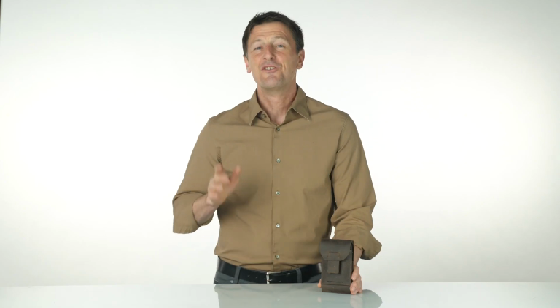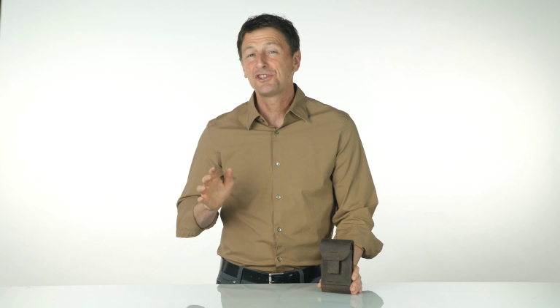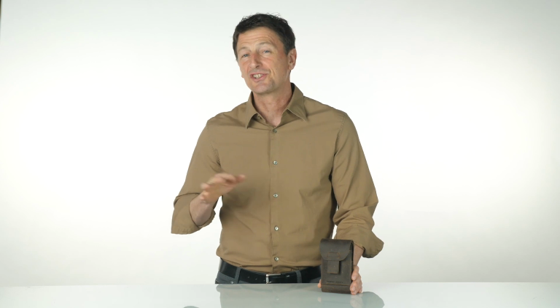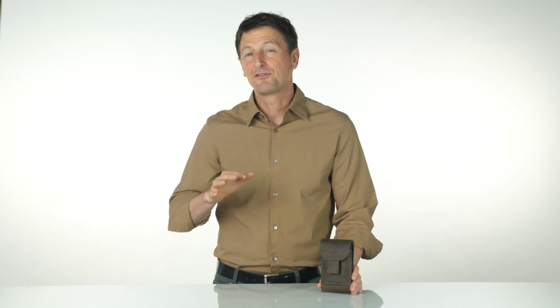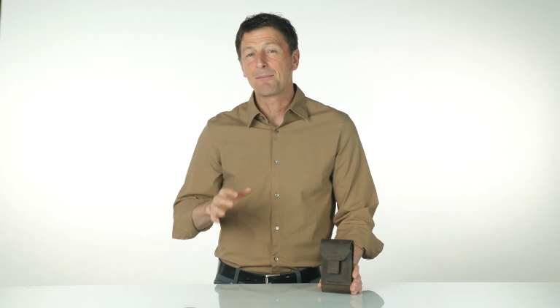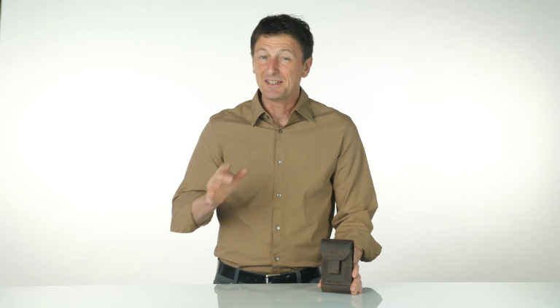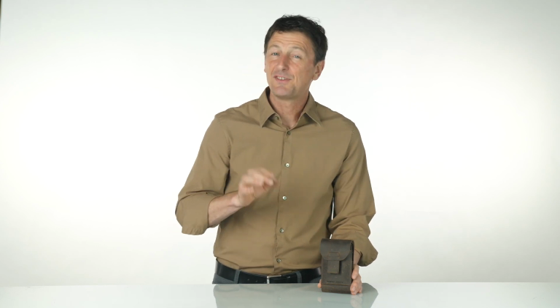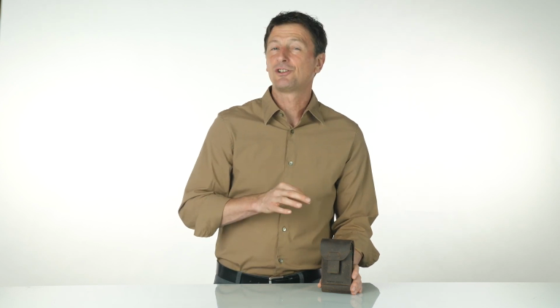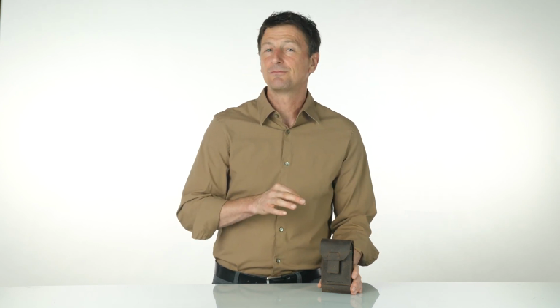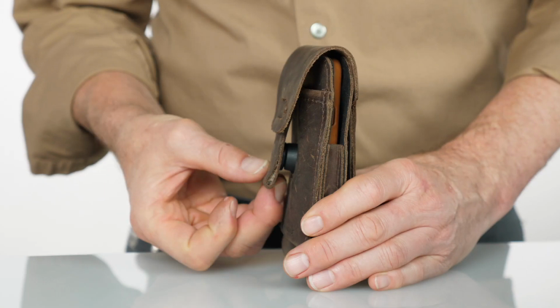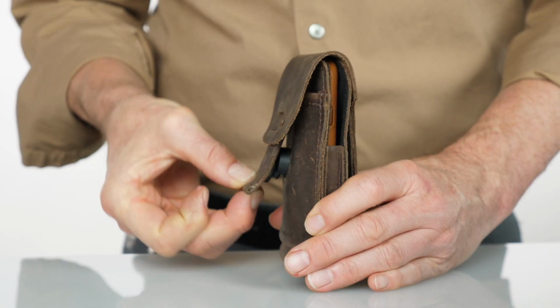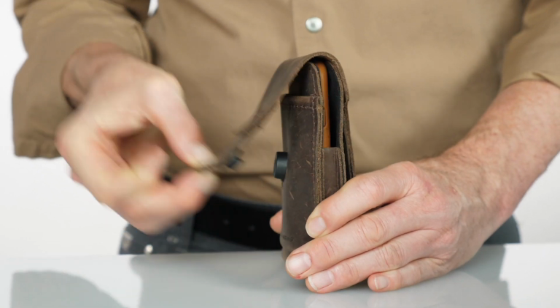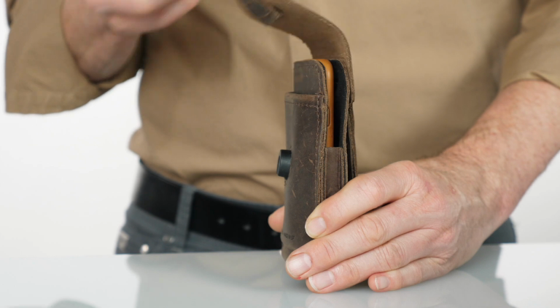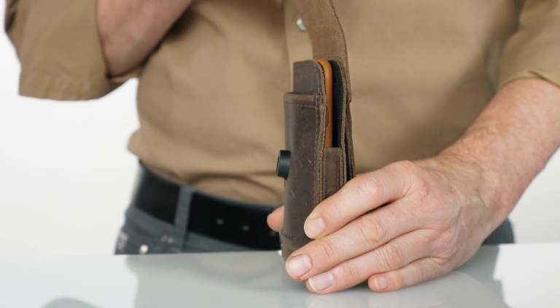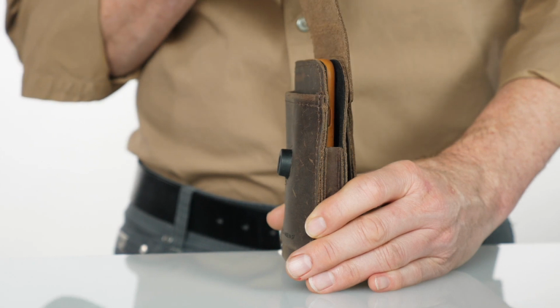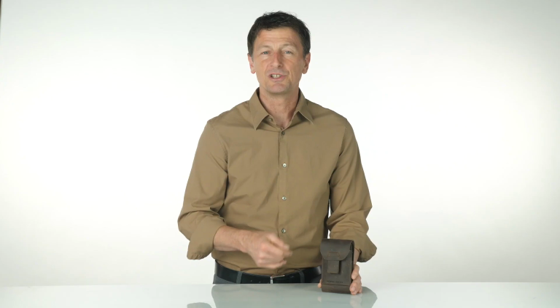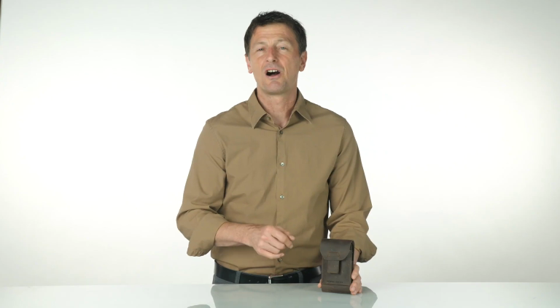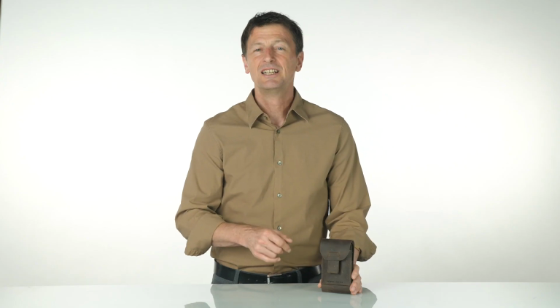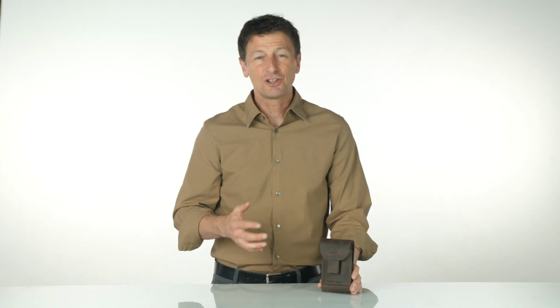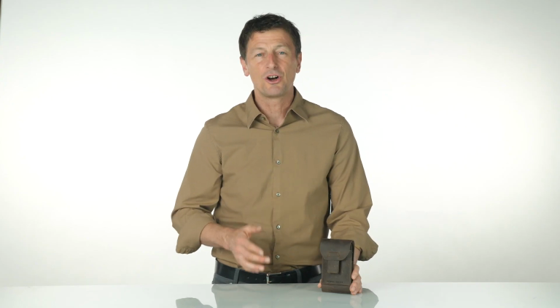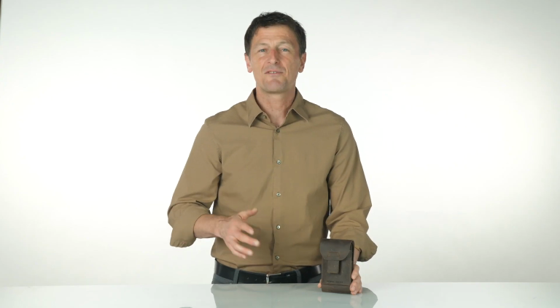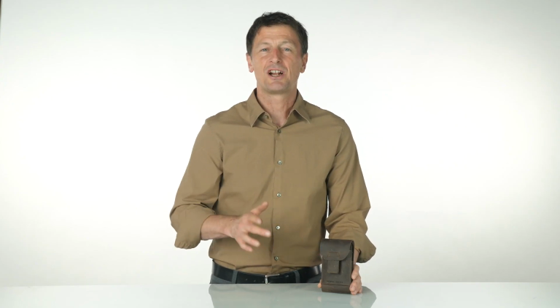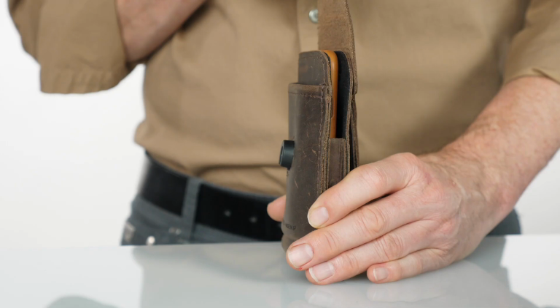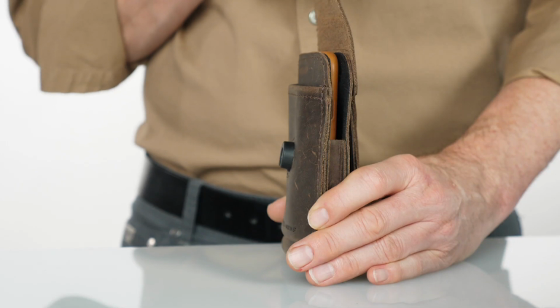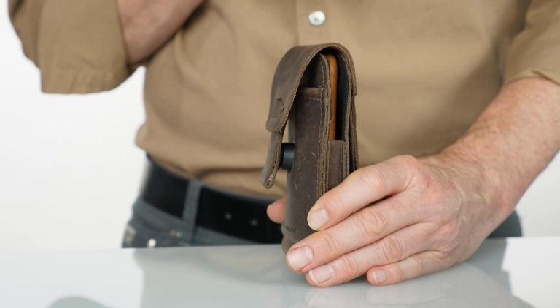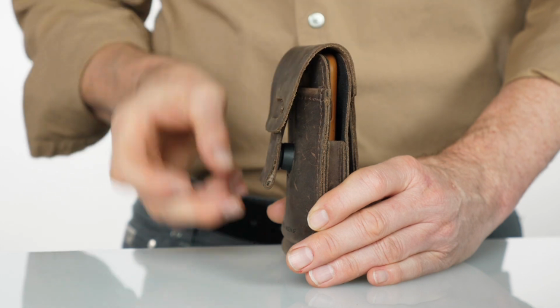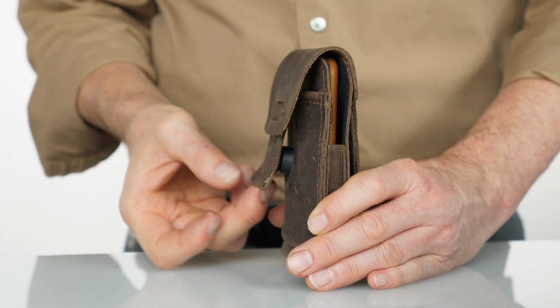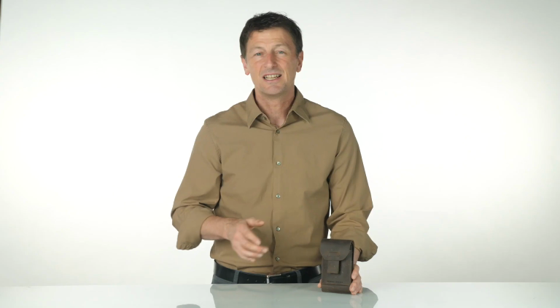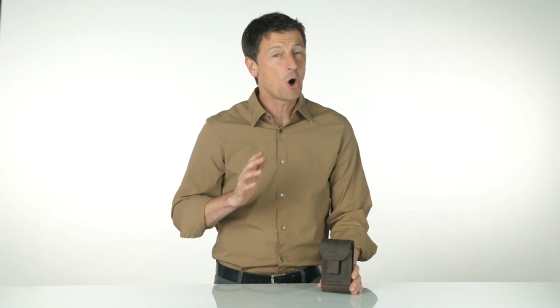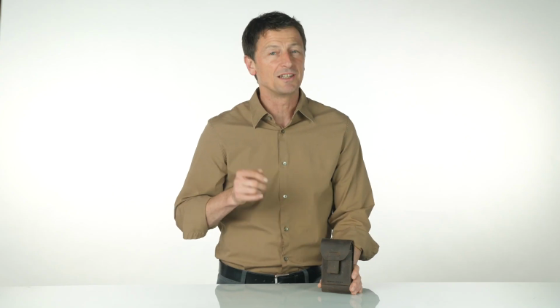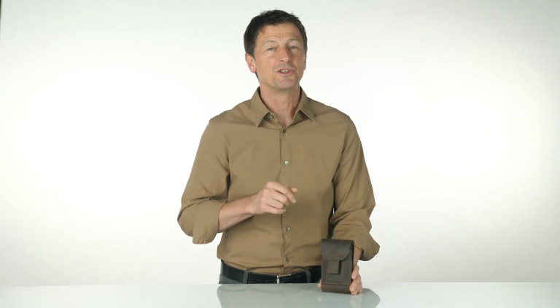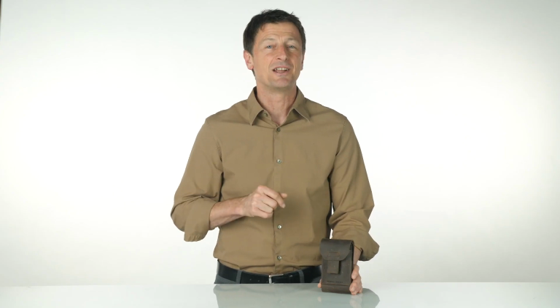The phone is secured inside with a flap and a magnetic Fidlock closure. To open, pull down the leather tab to release the lock. To close, all you have to do is touch the flap to the case and it locks shut — it won't open unless you pull the tab down.